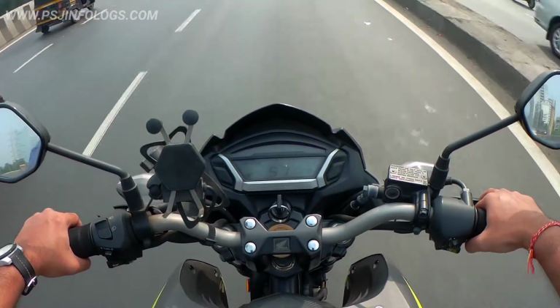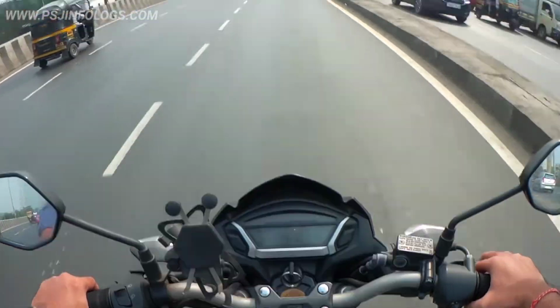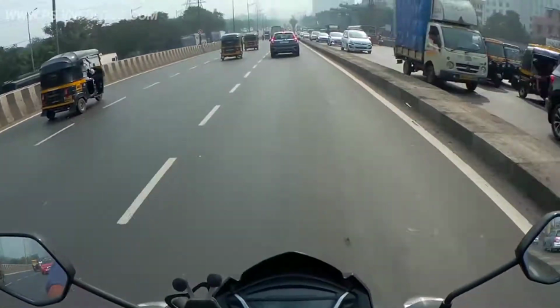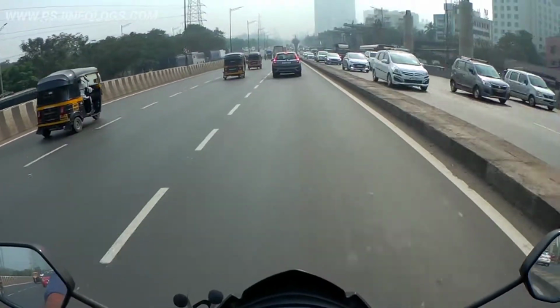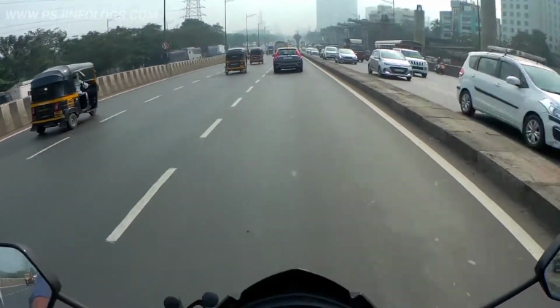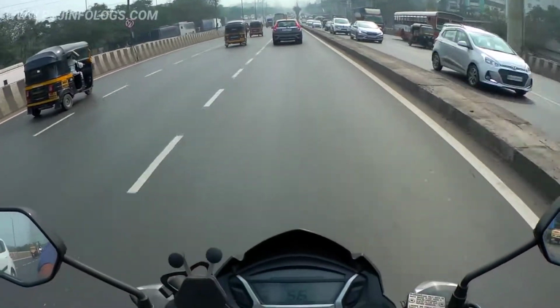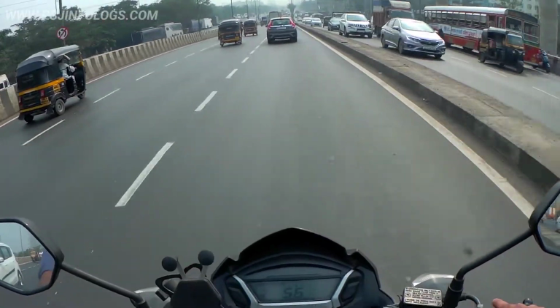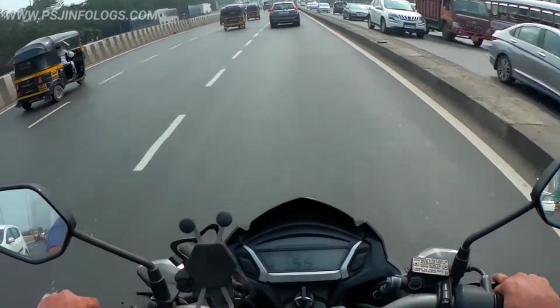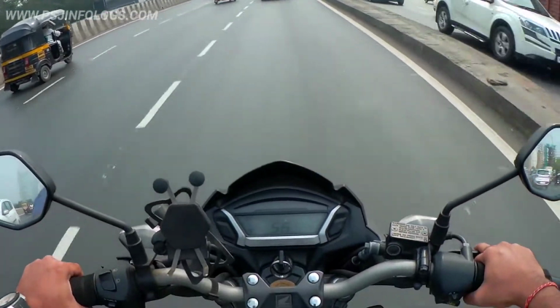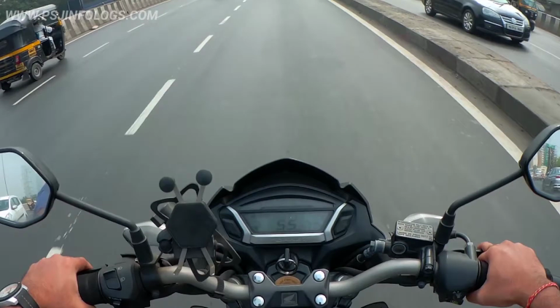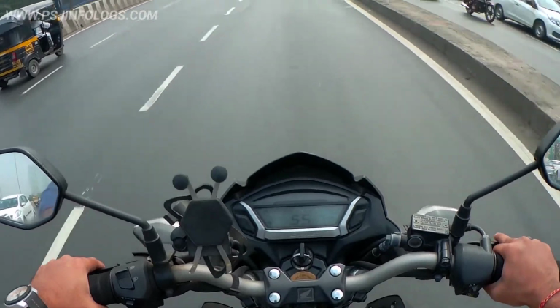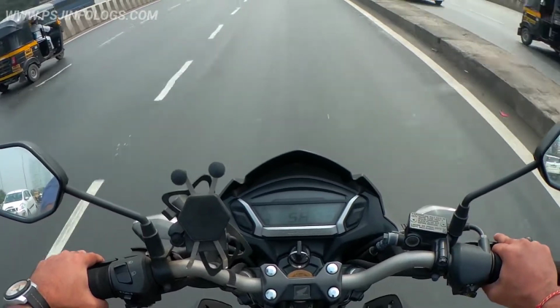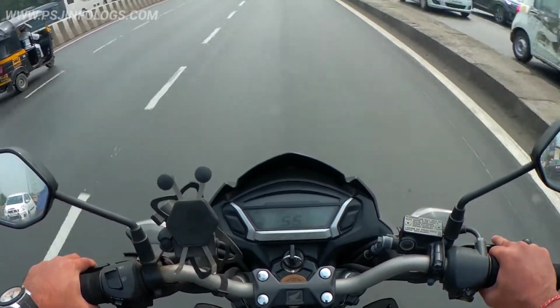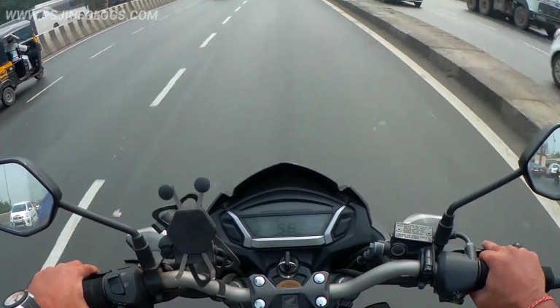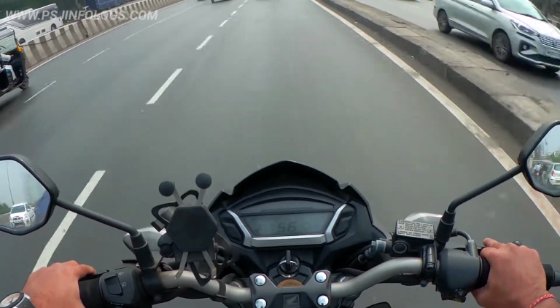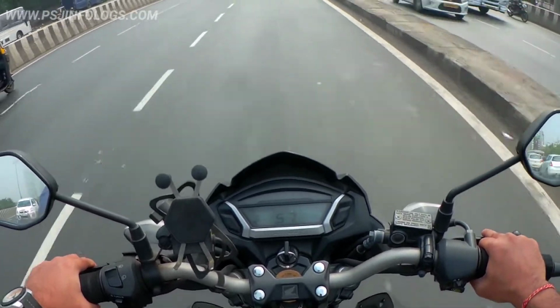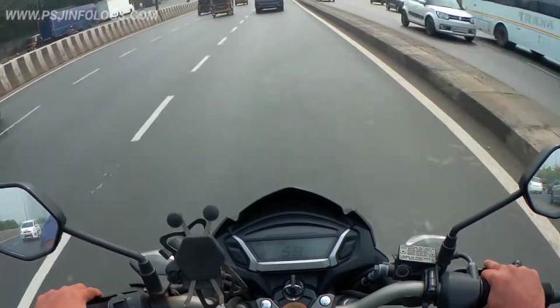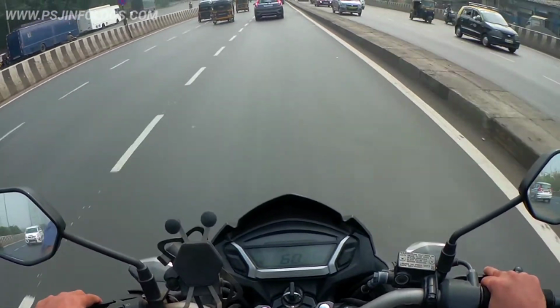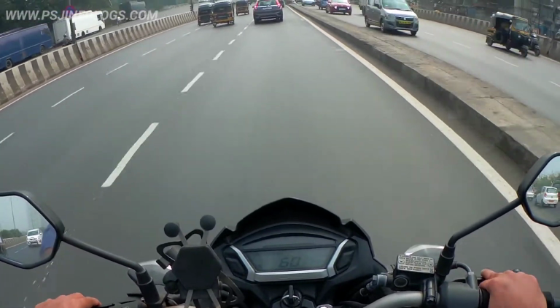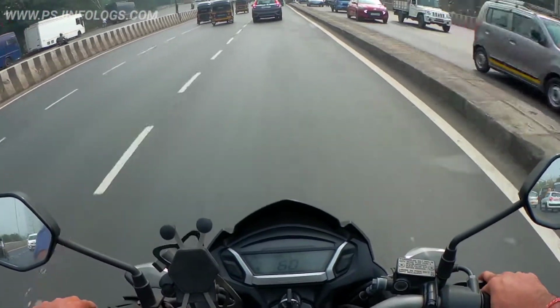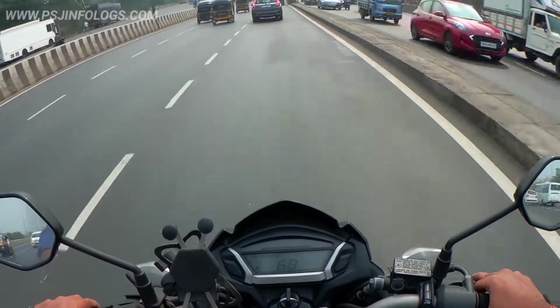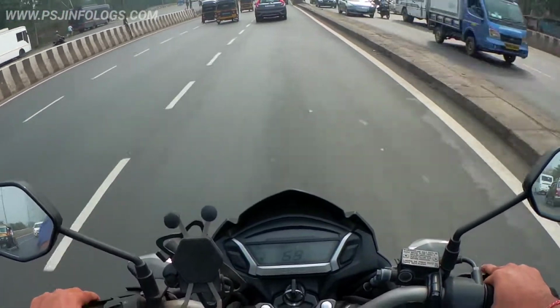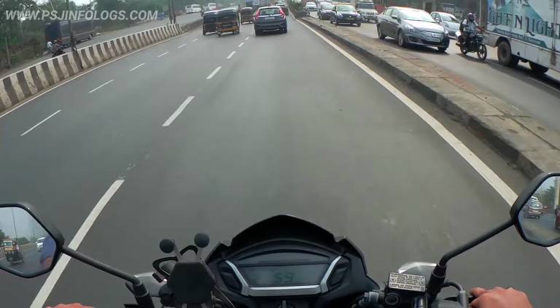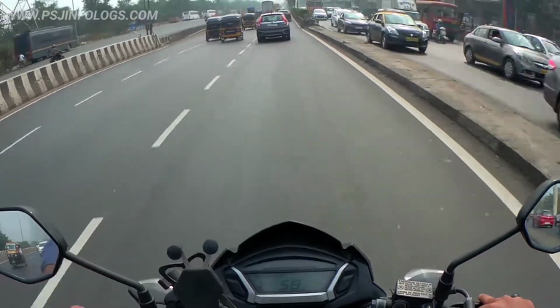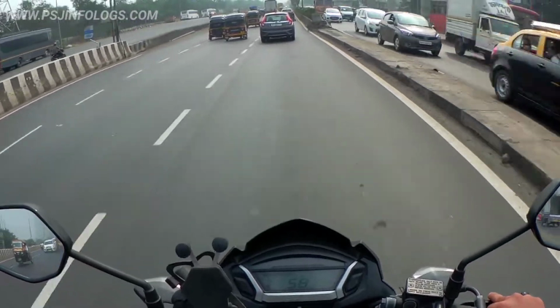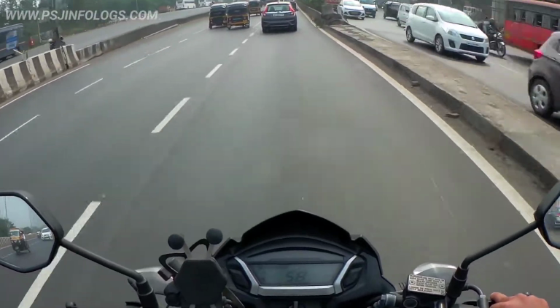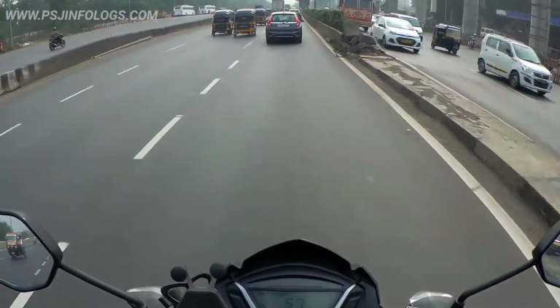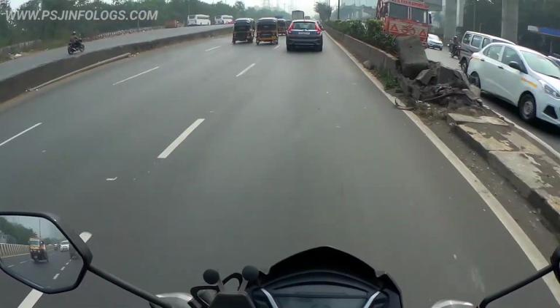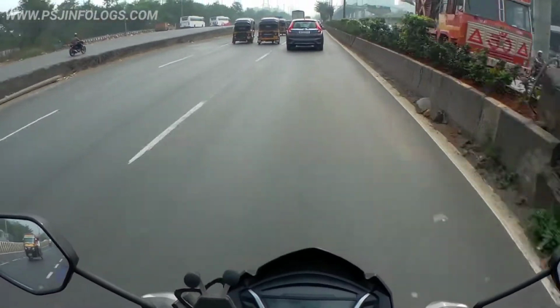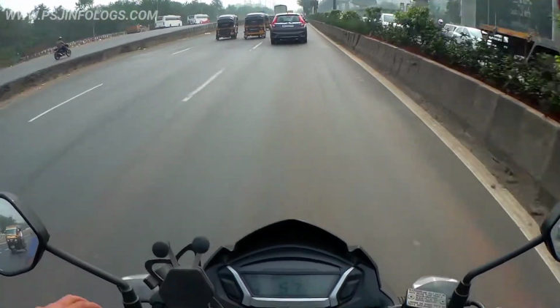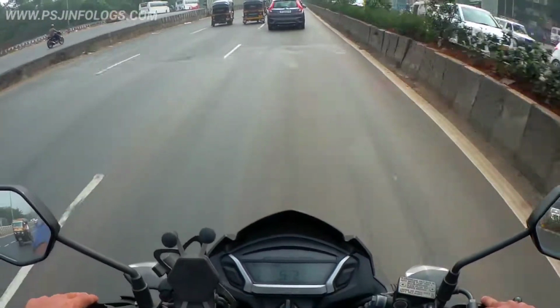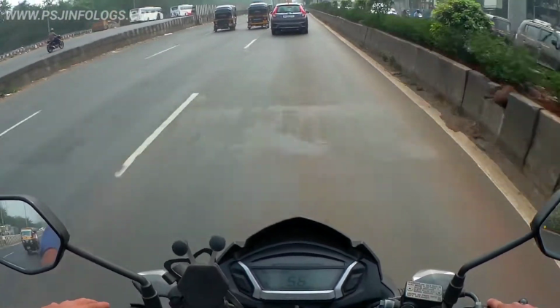We are on the road now, going at 56–60 speed, heading to the bike shop.